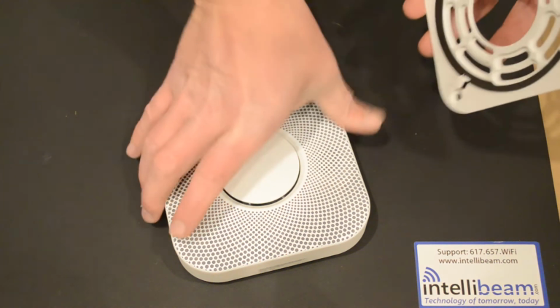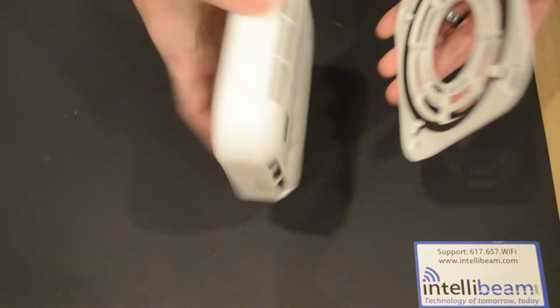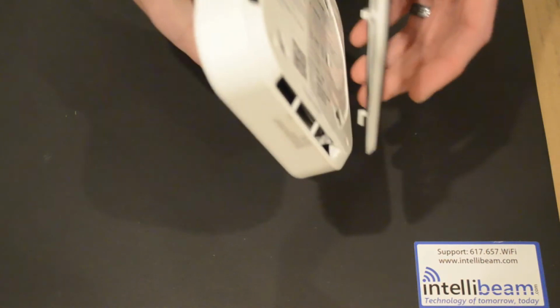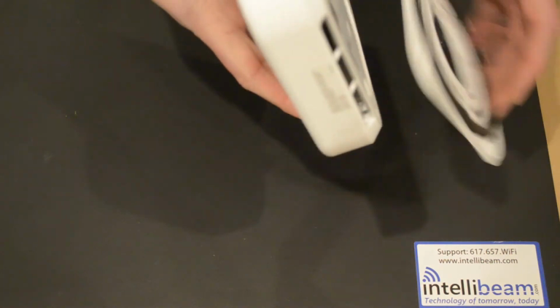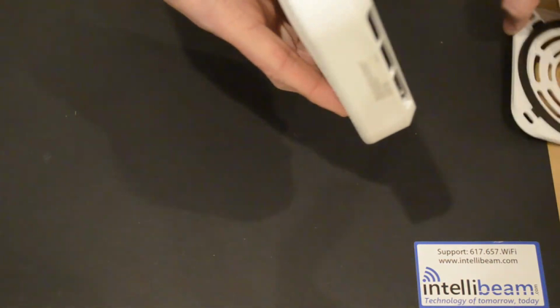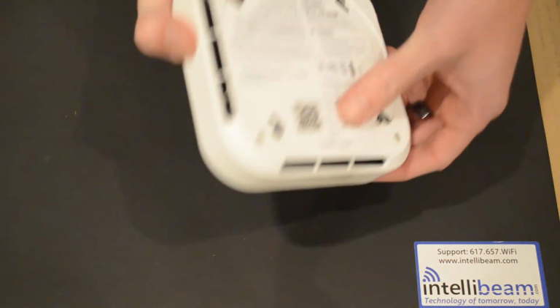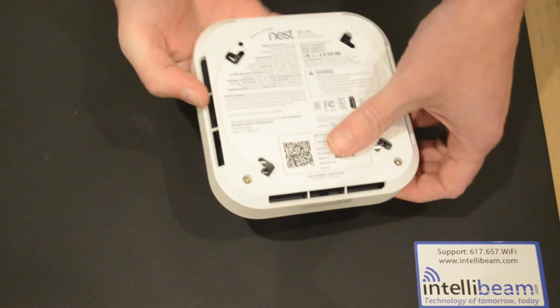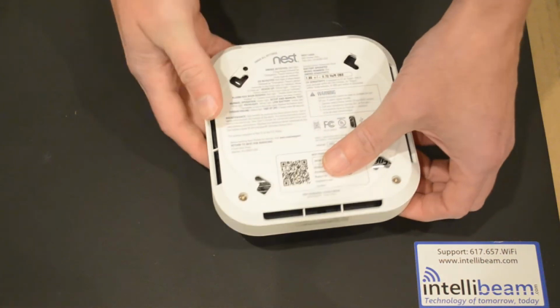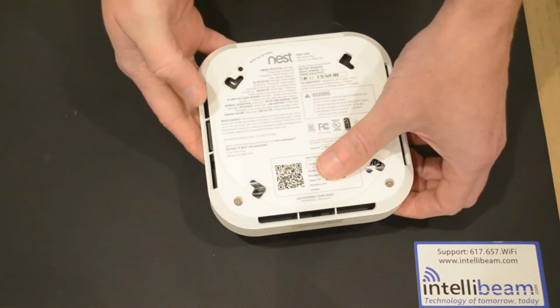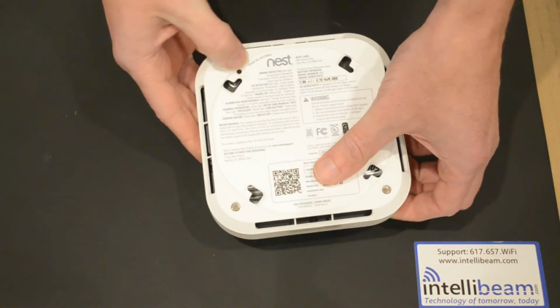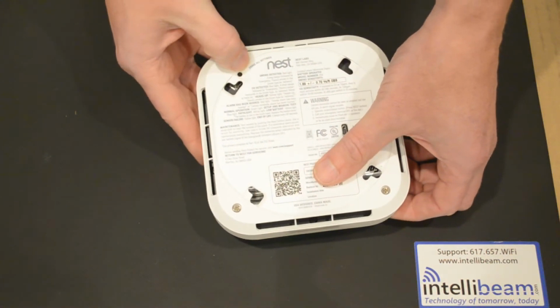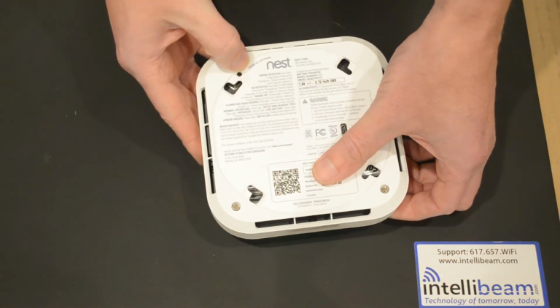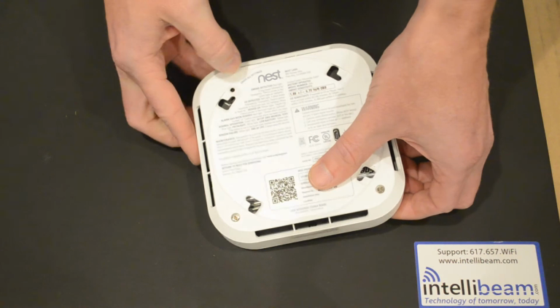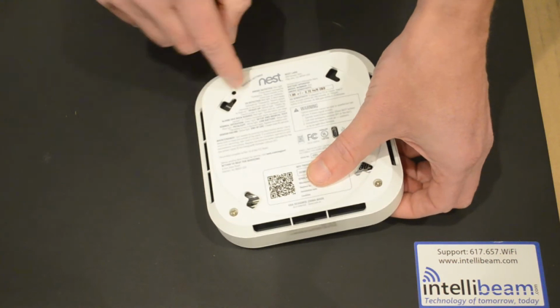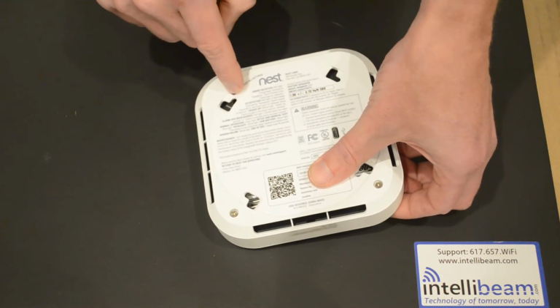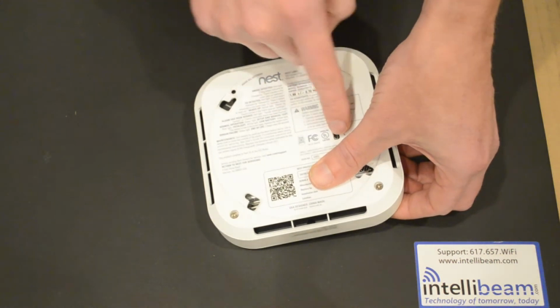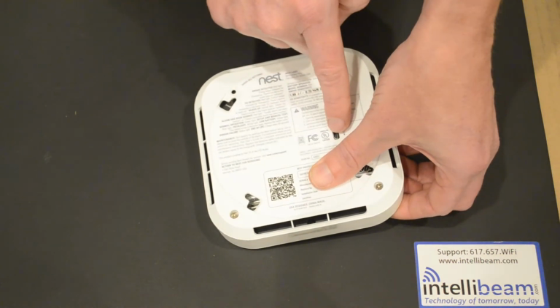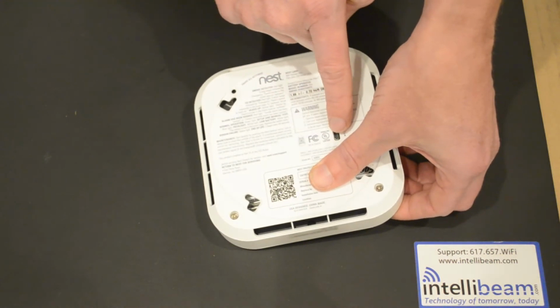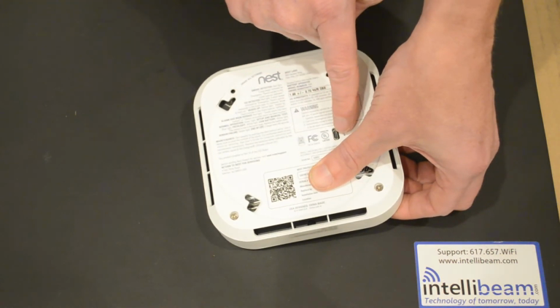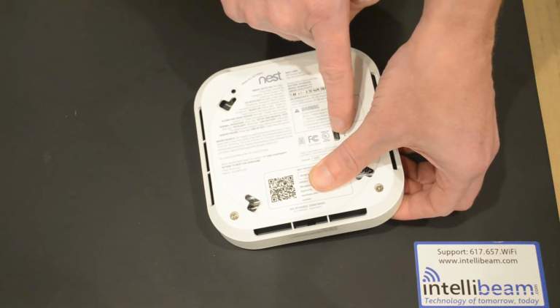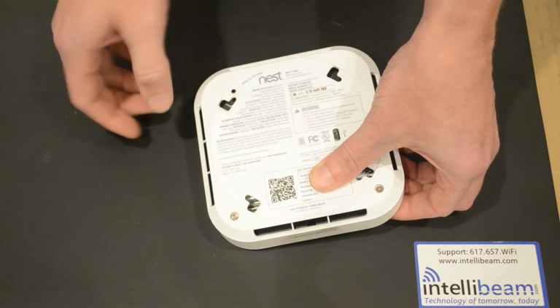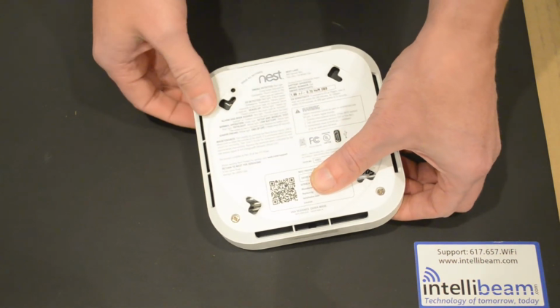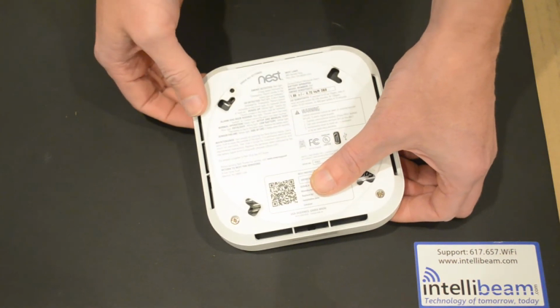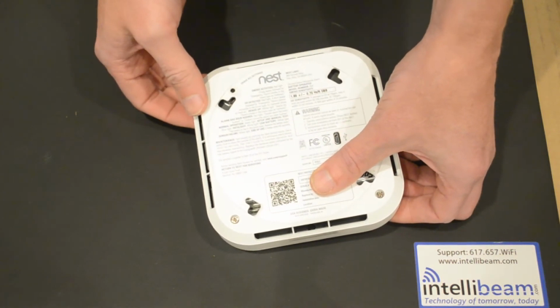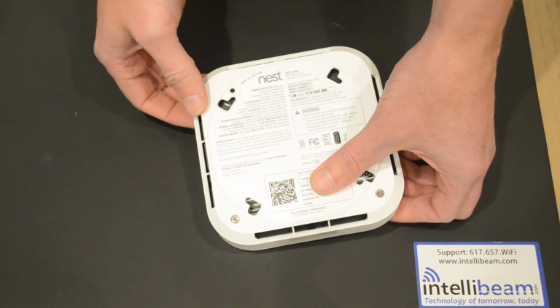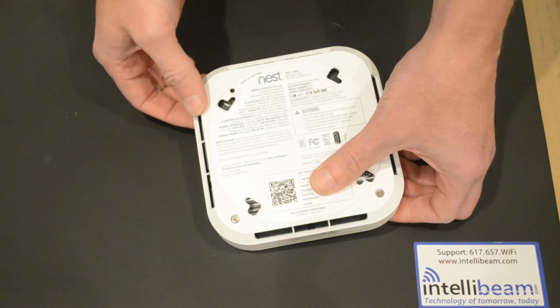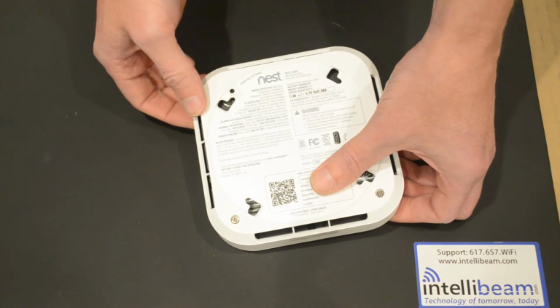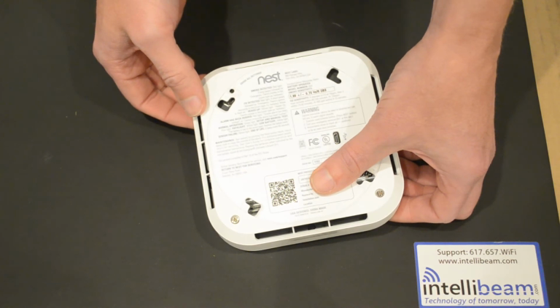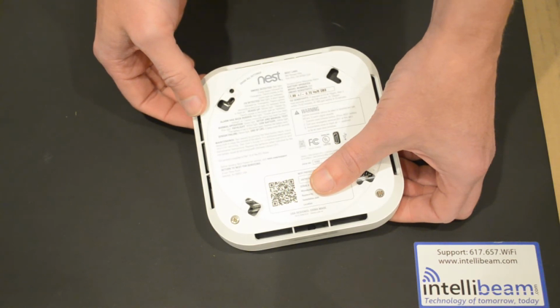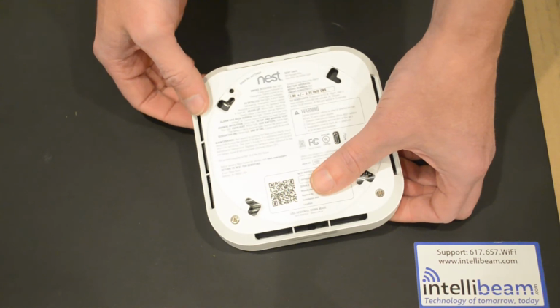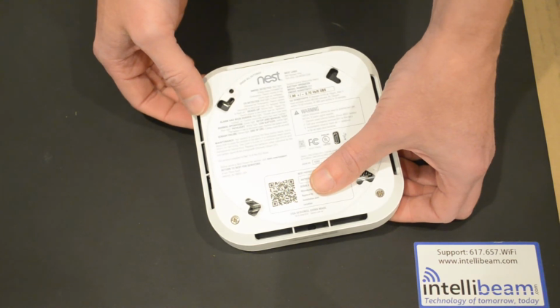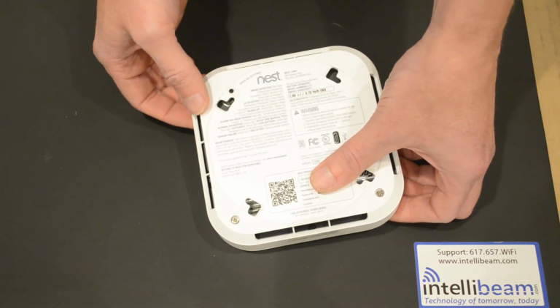We'll go ahead and flip it over. On the back we have the reset to default pinhole and a mini USB port for firmware upgrades or emergency updates.